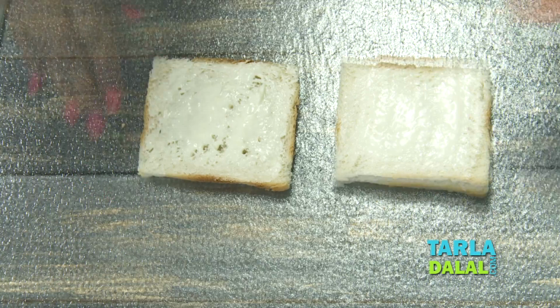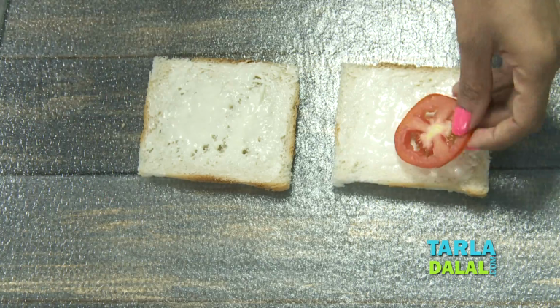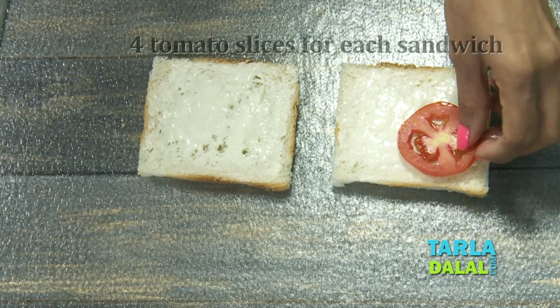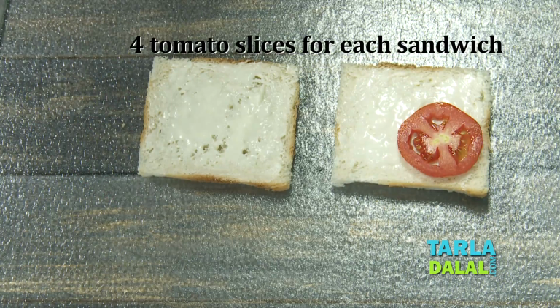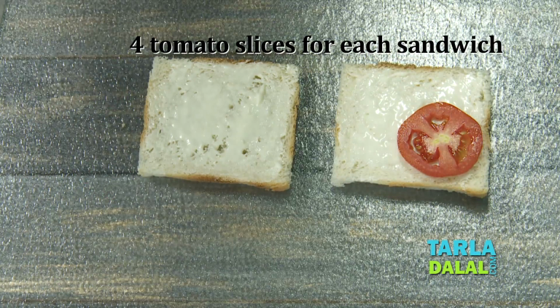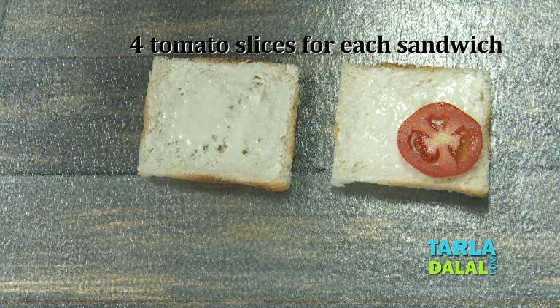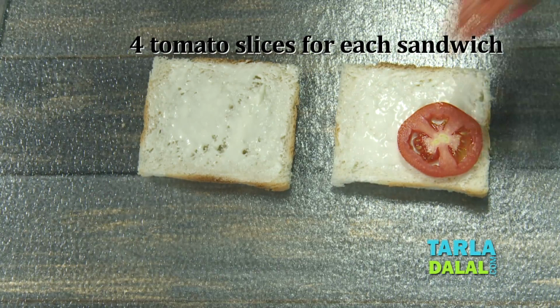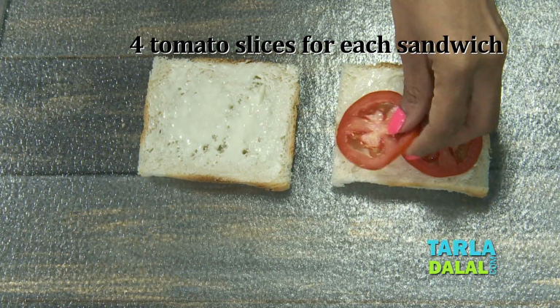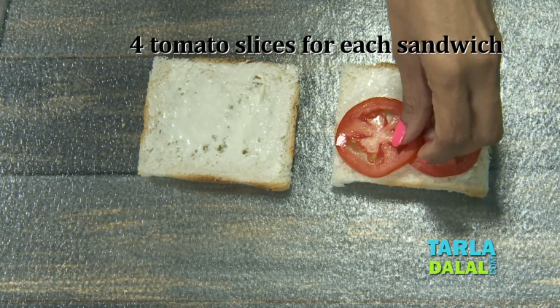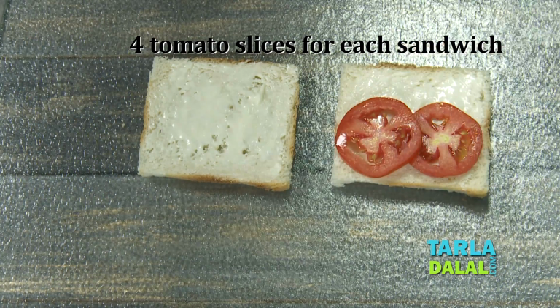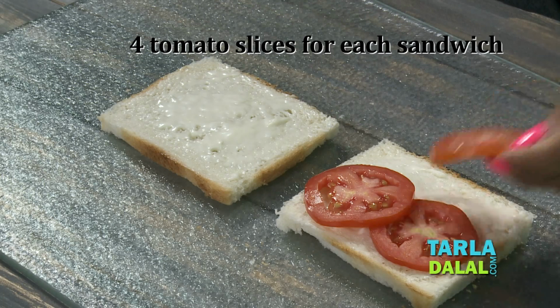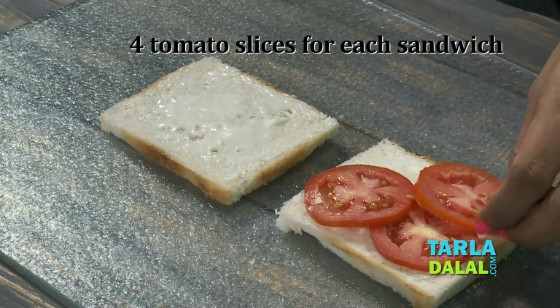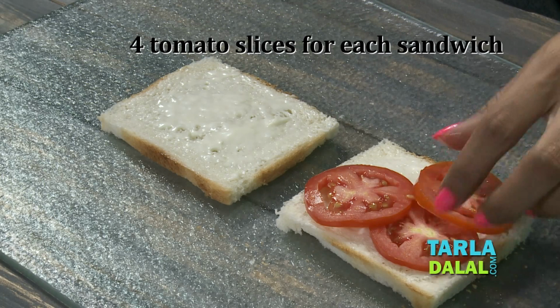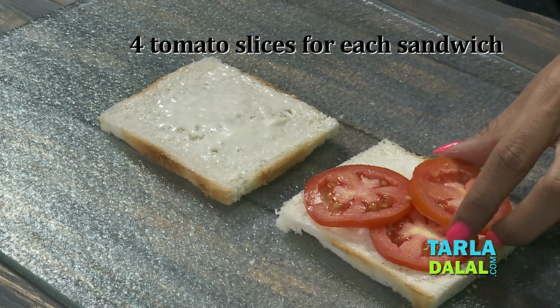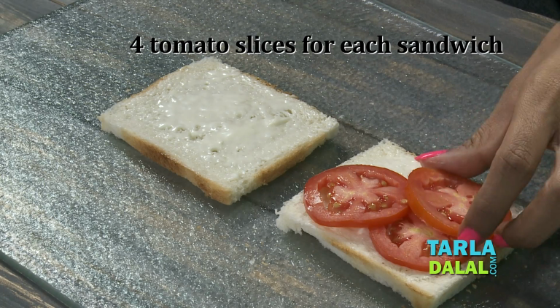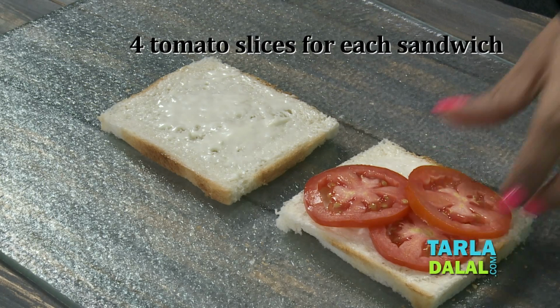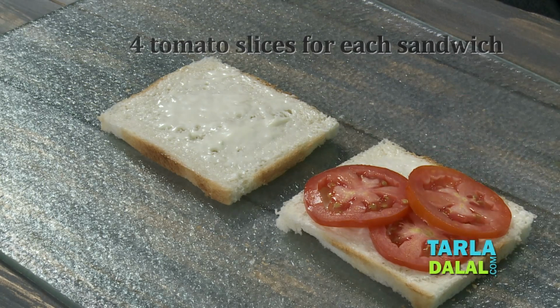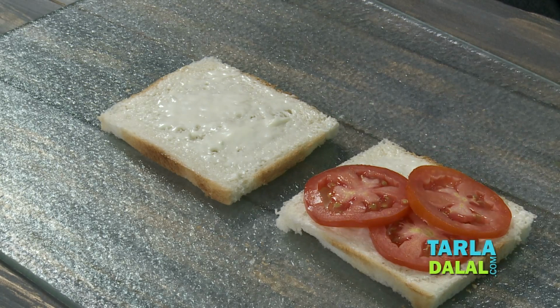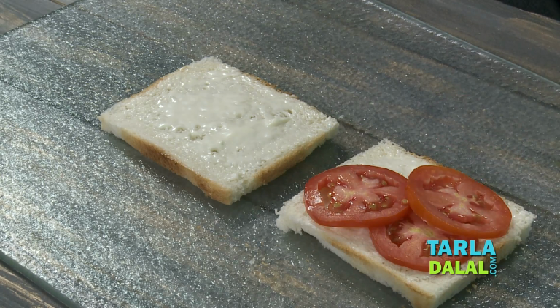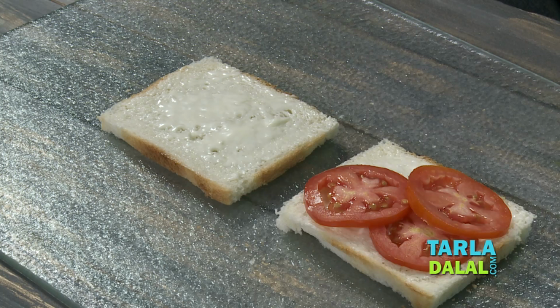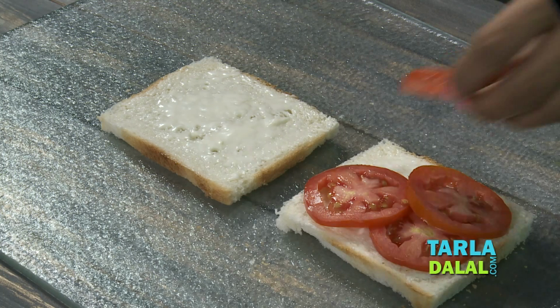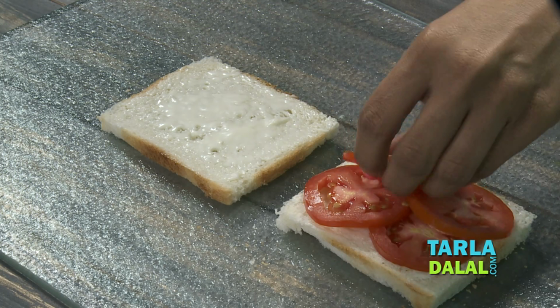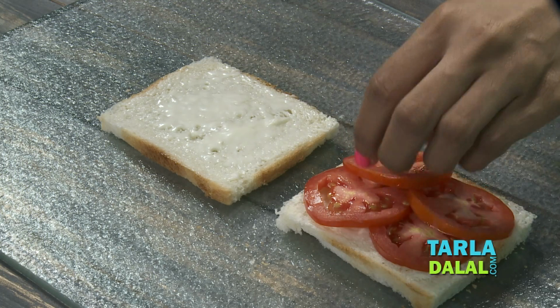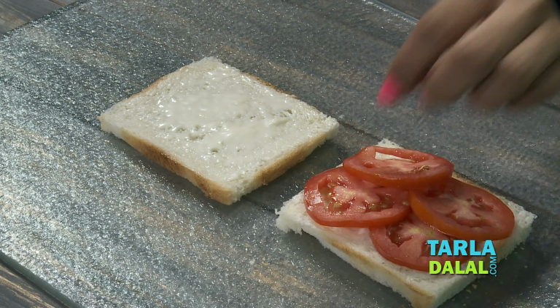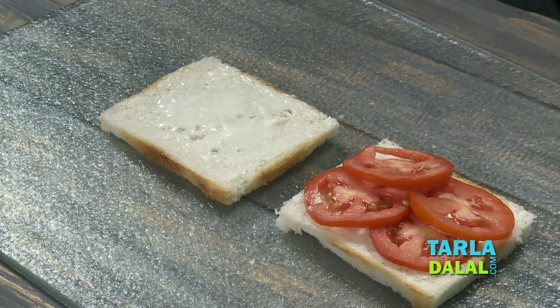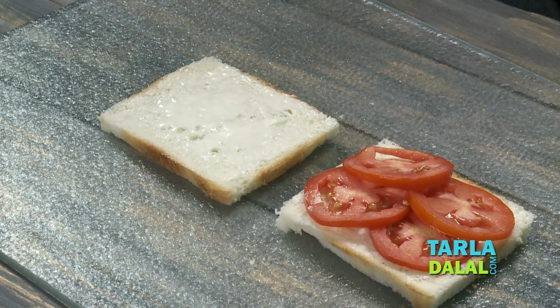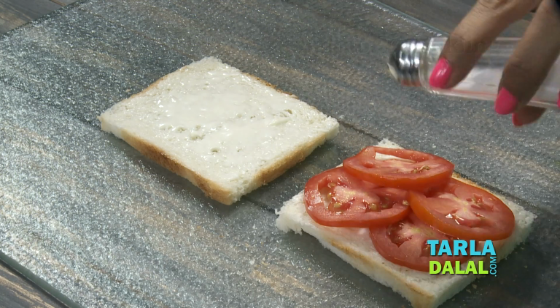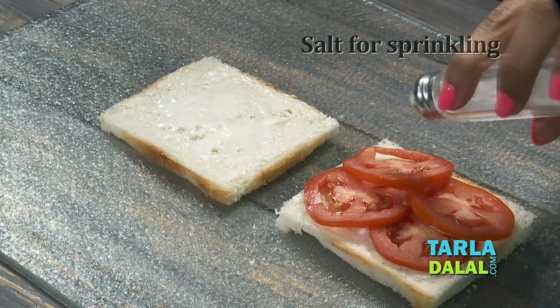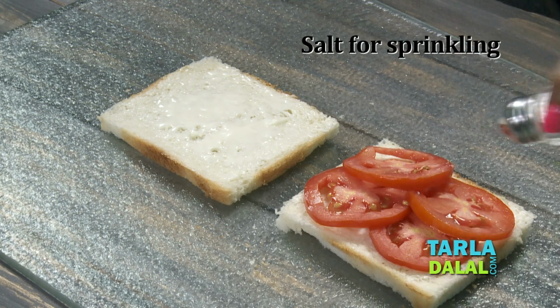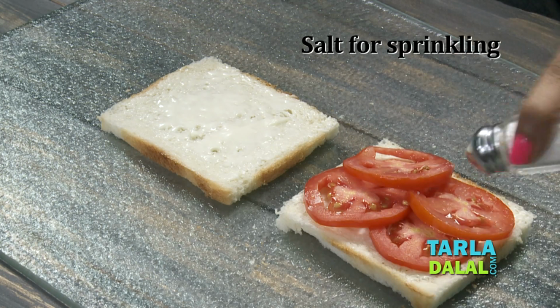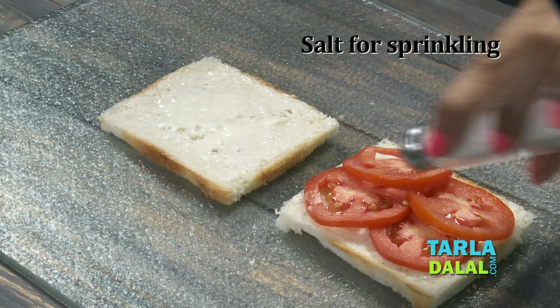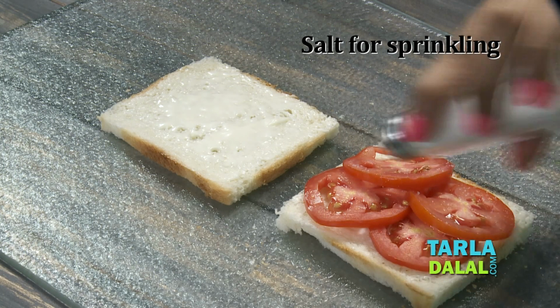Now we're going to place four tomato slices. We're going to sprinkle some salt and pepper.